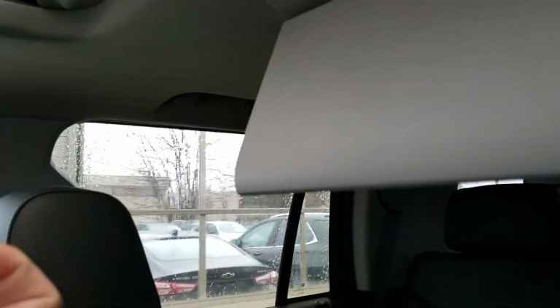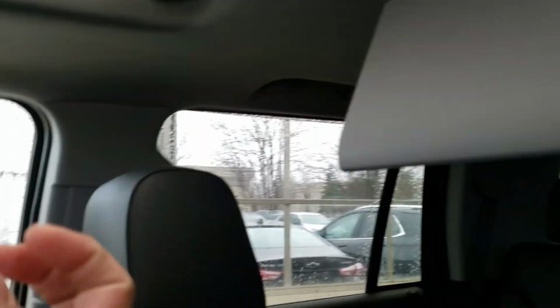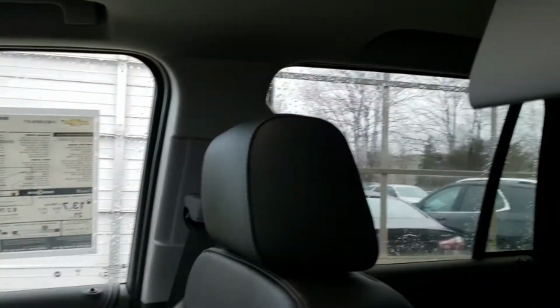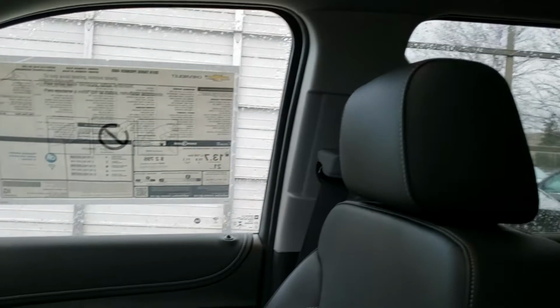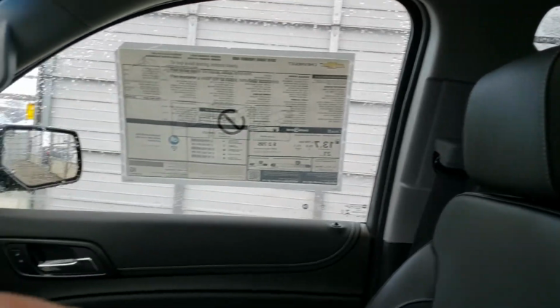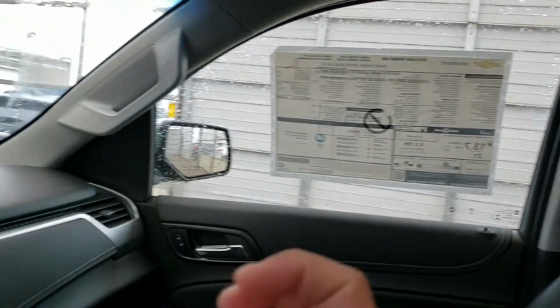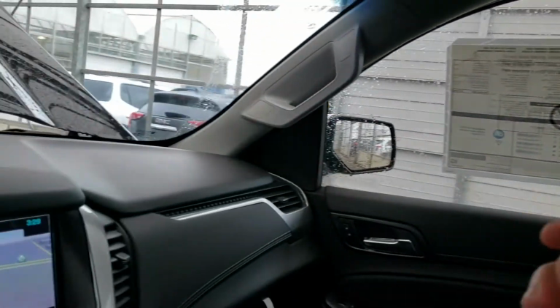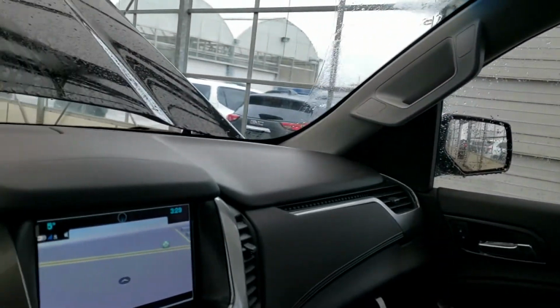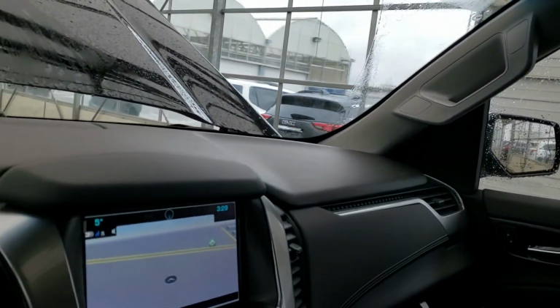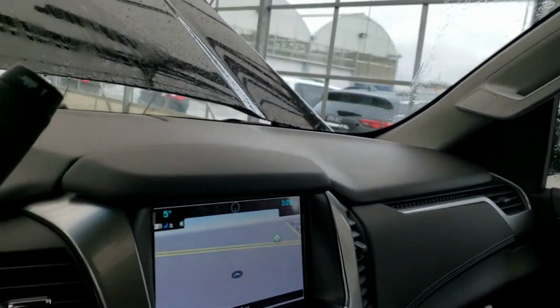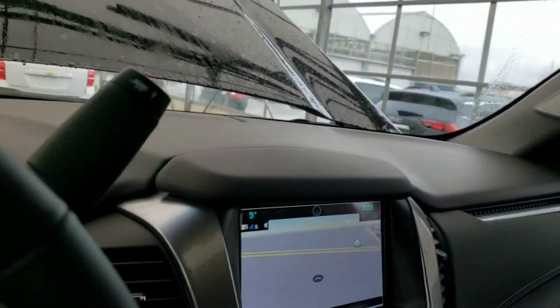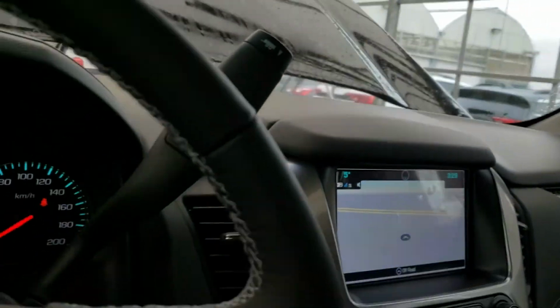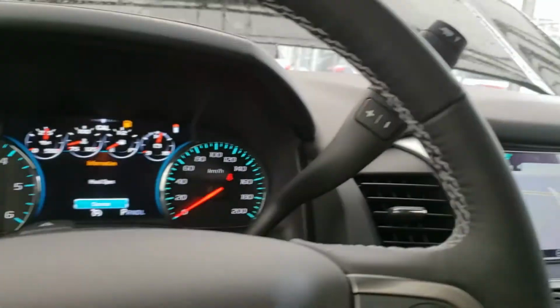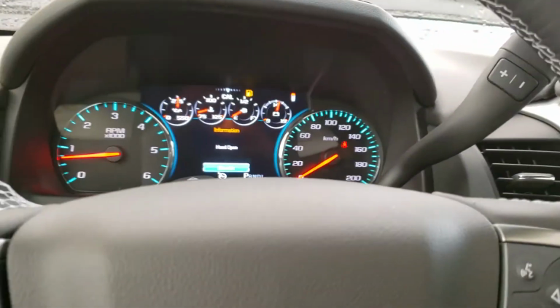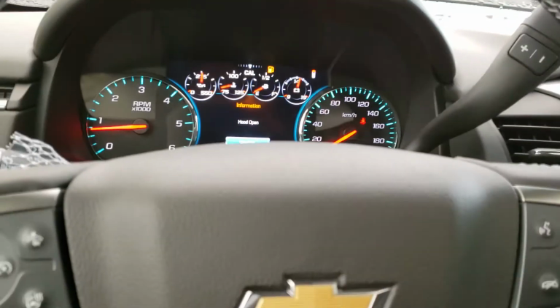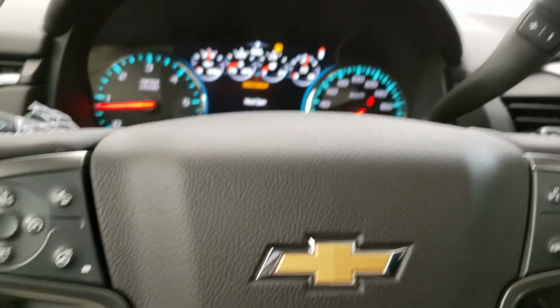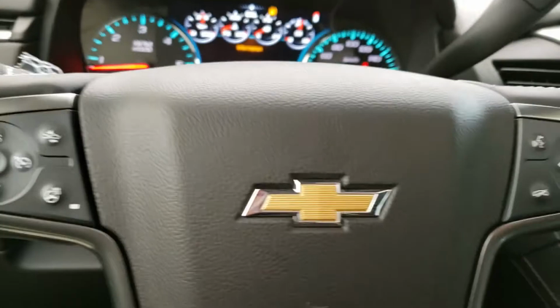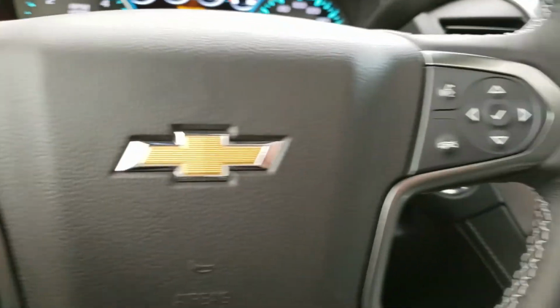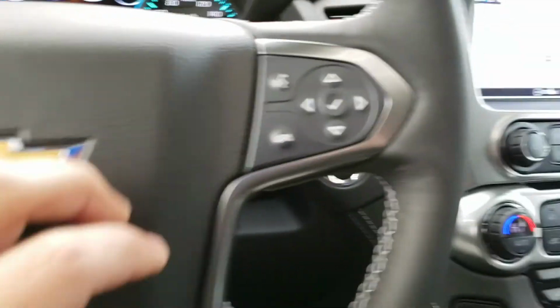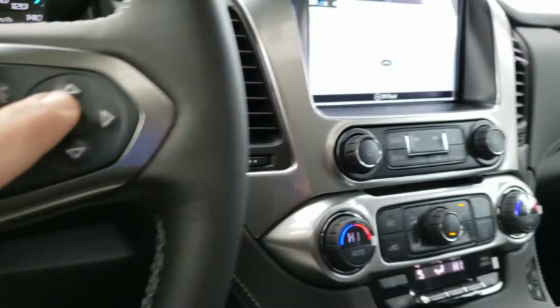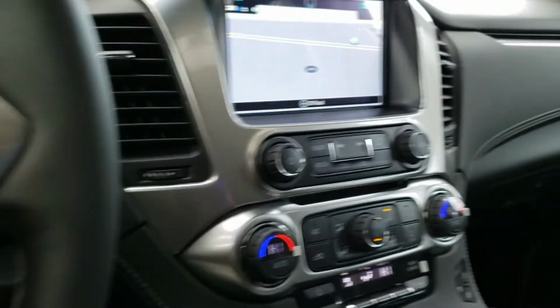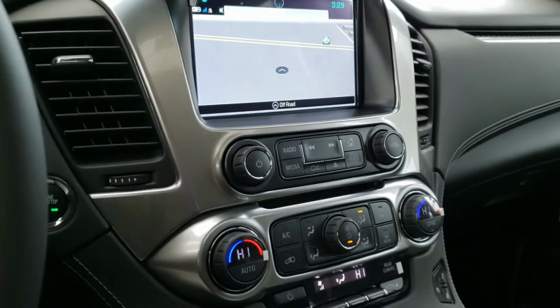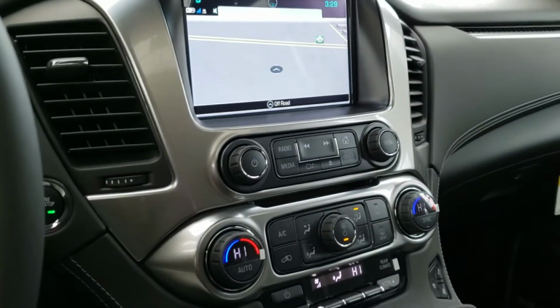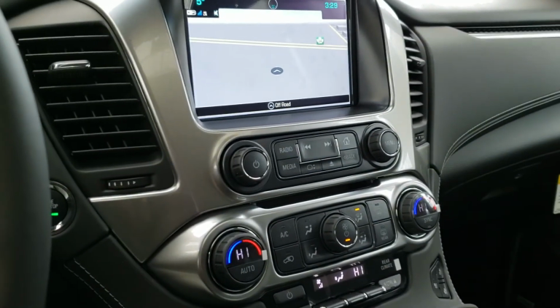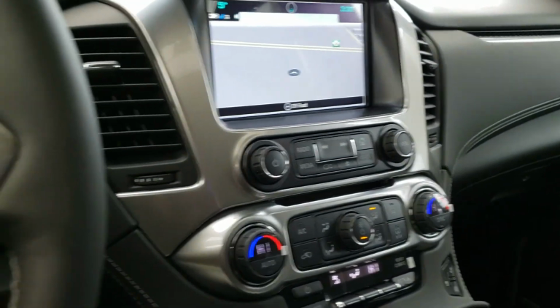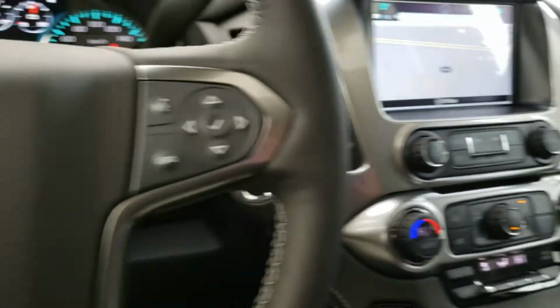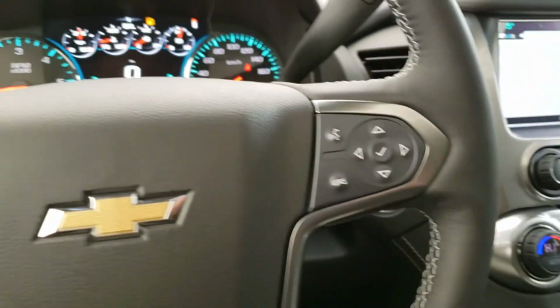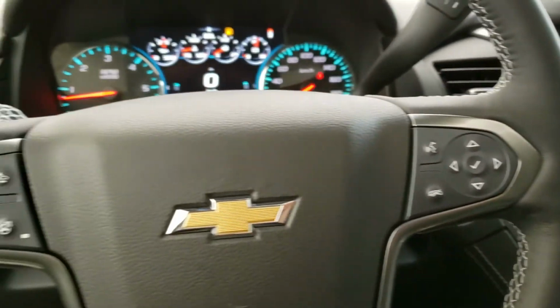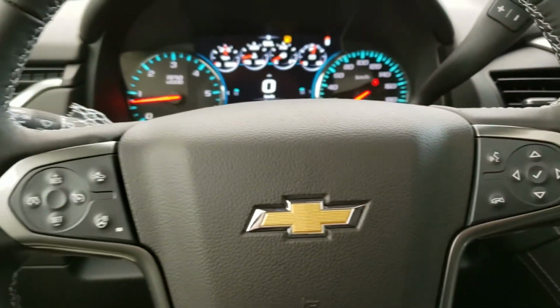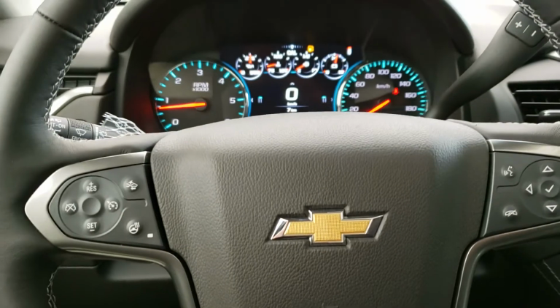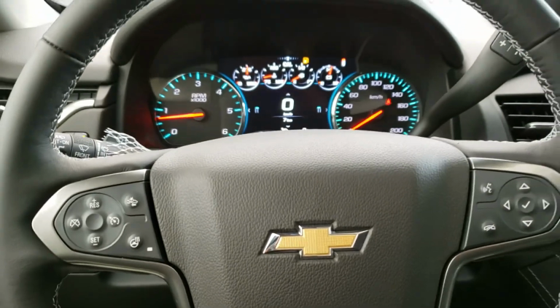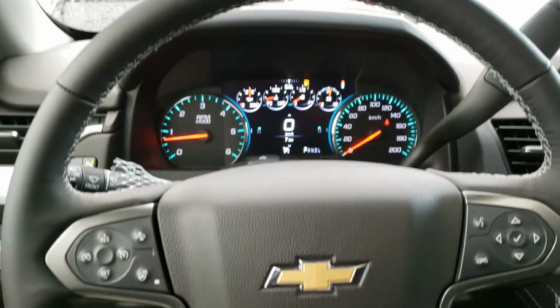Nice to have especially when you have the kids with you. The engine sounds amazing — when are you available to come on in and test drive this beautiful Tahoe? Just let me know. Thank you!